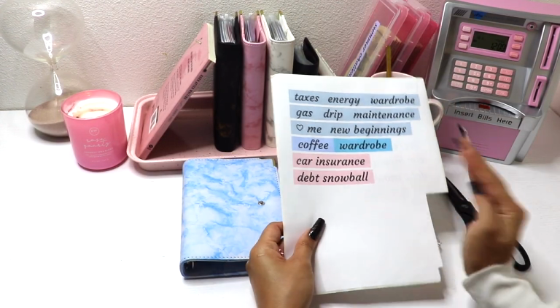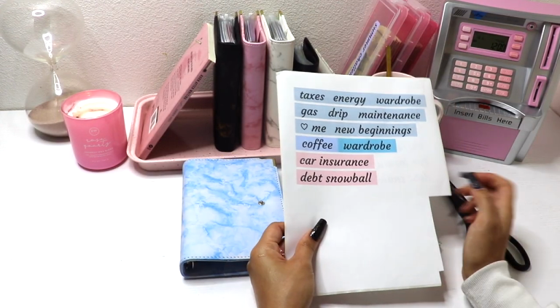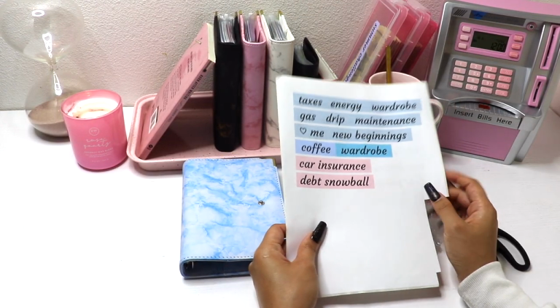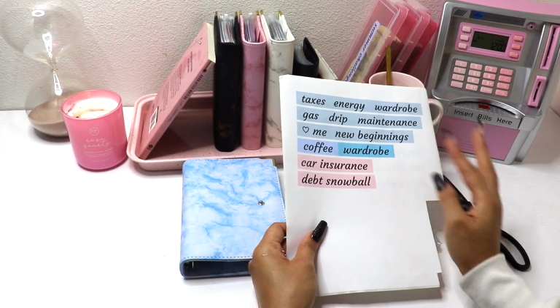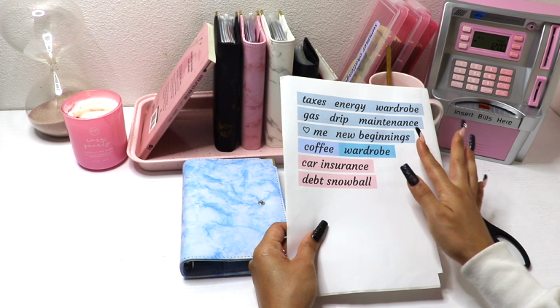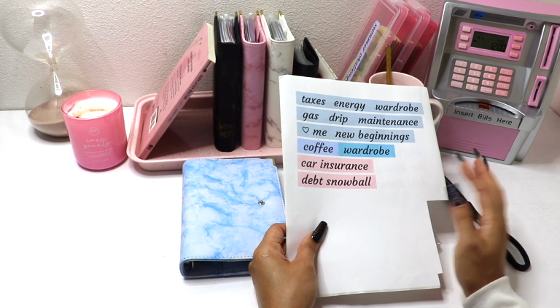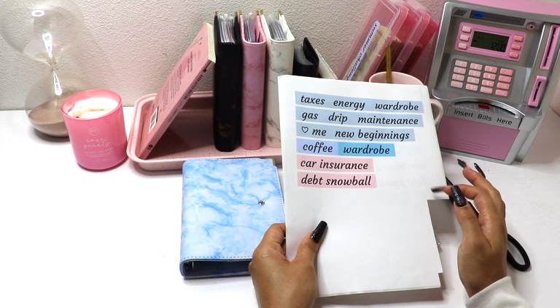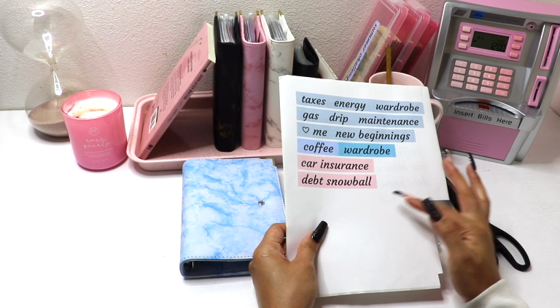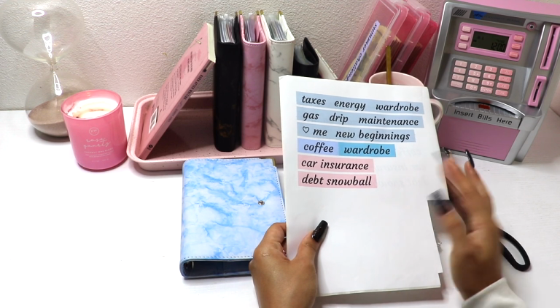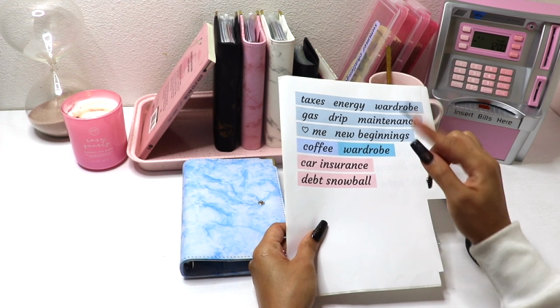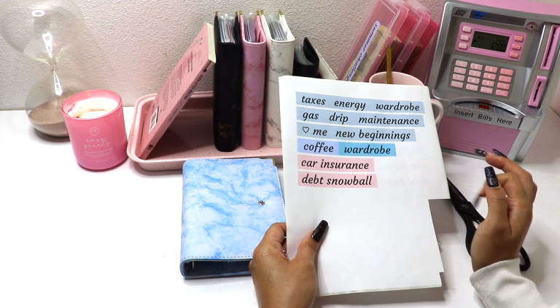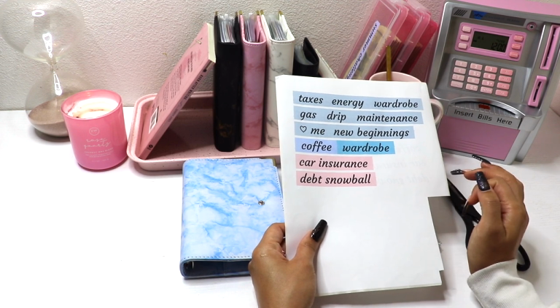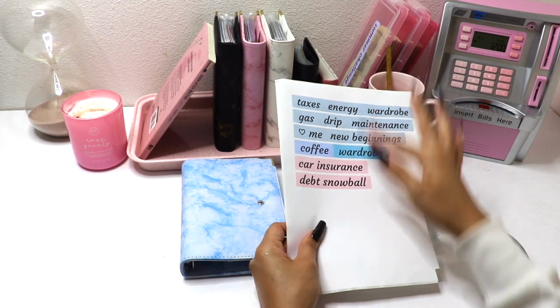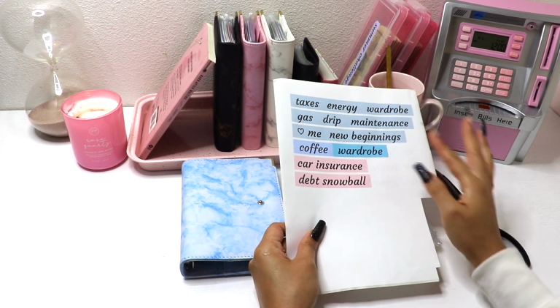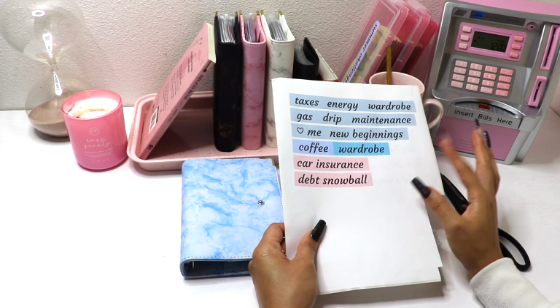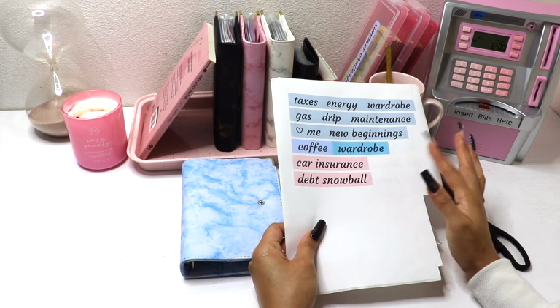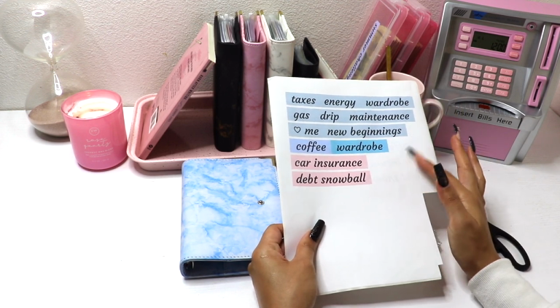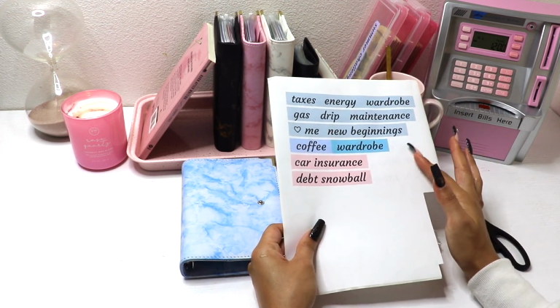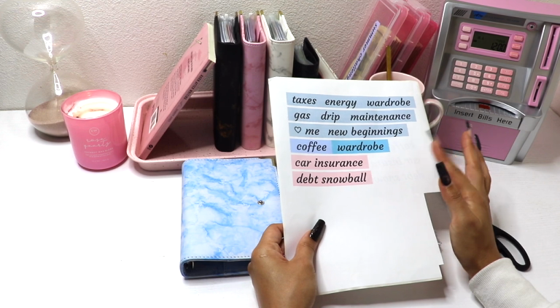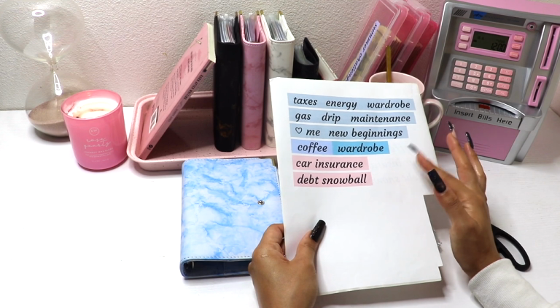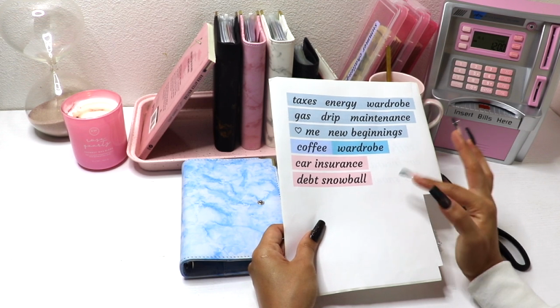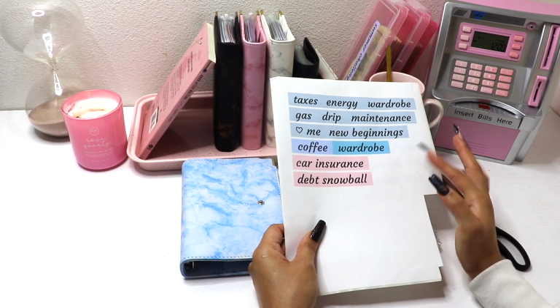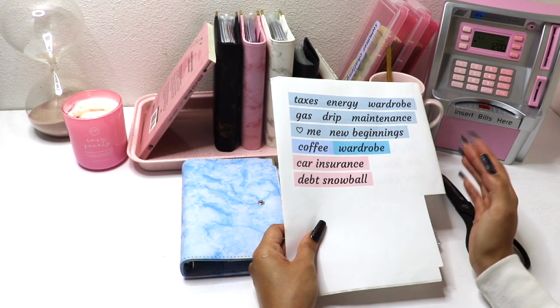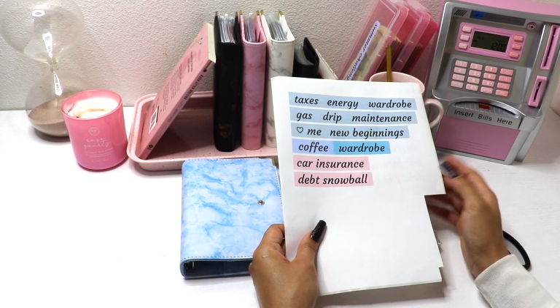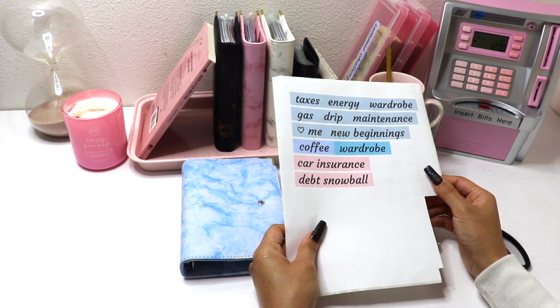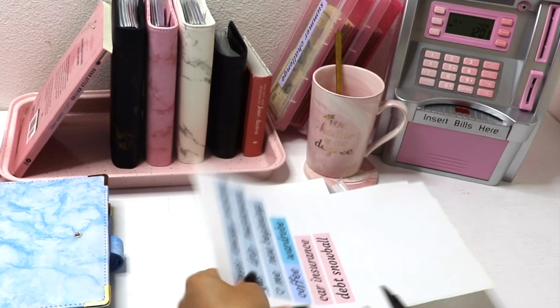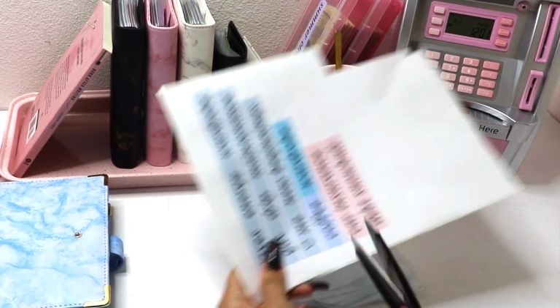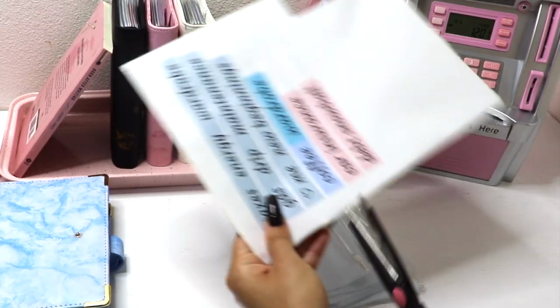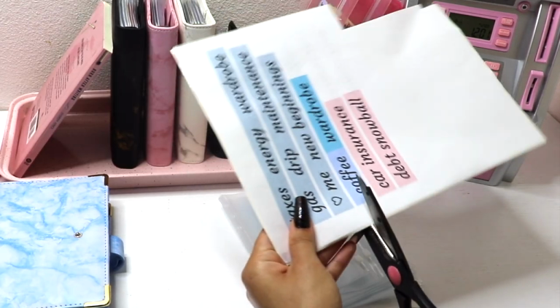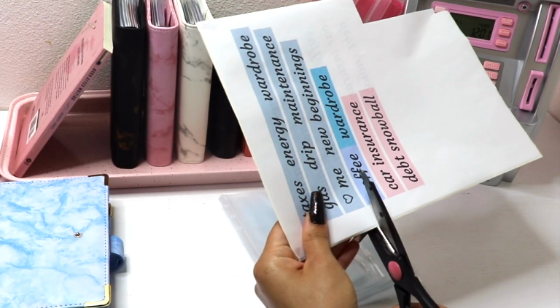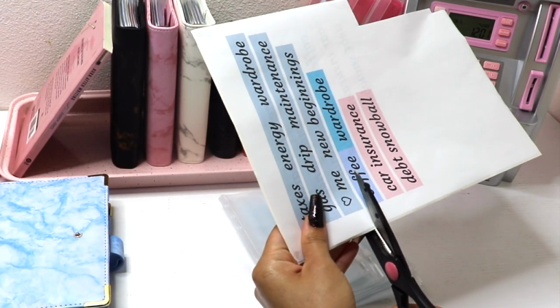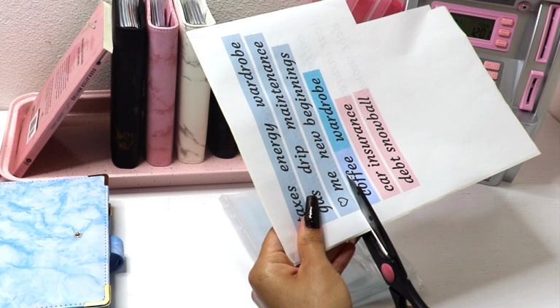Here we have the labels — there are four different colors, and each color represents what is going to go in each binder. I needed to replace some of these labels because my old labels were kind of falling off. Let's just work on the blue binder first.